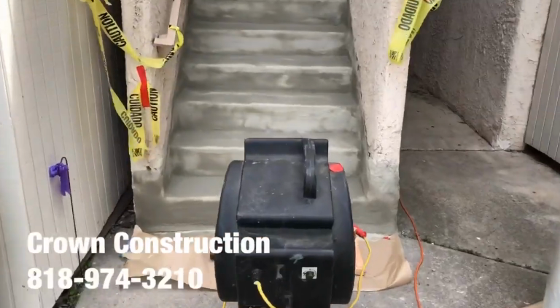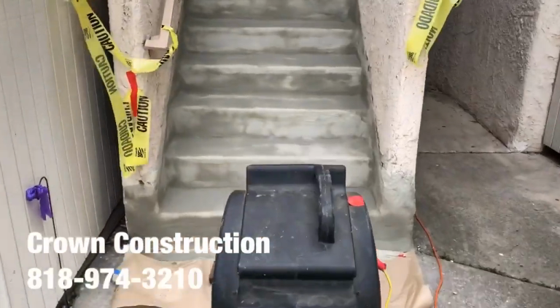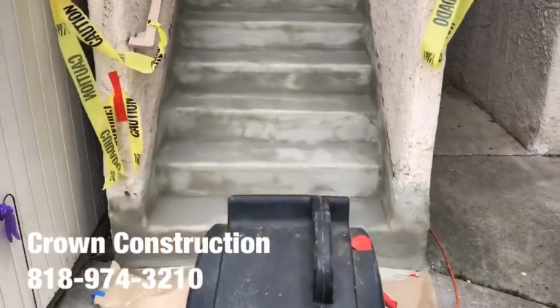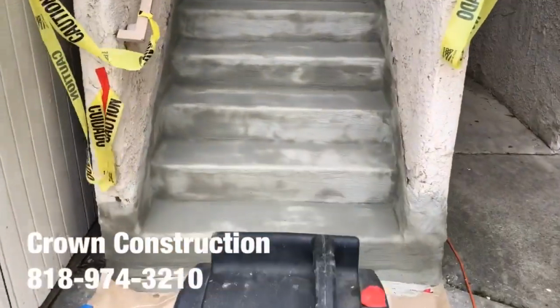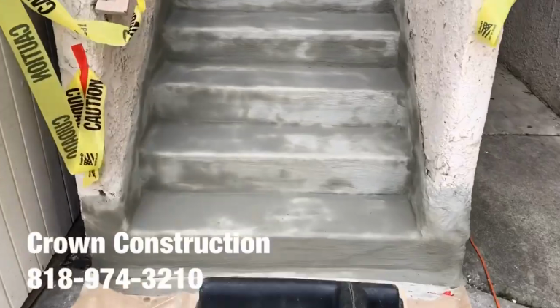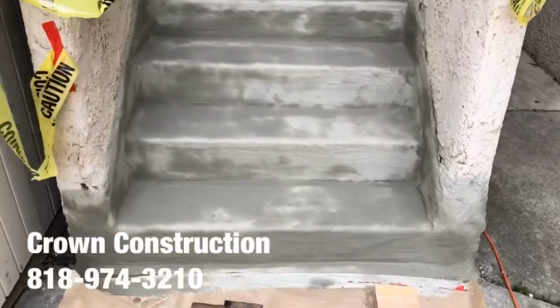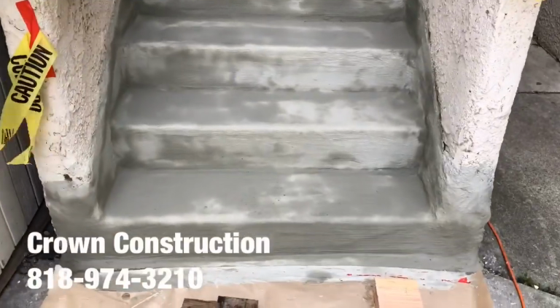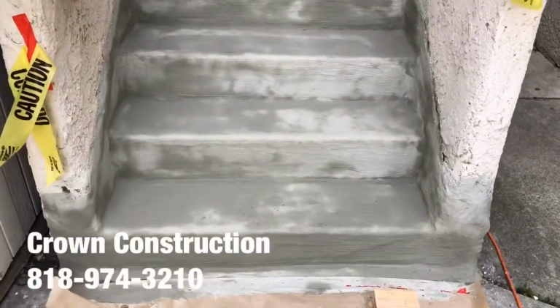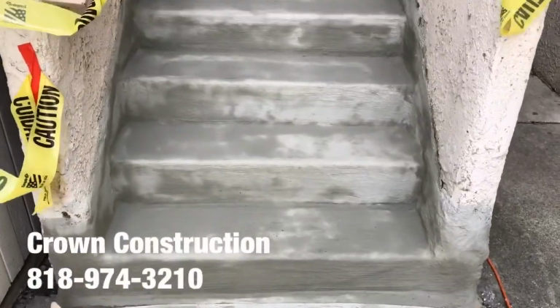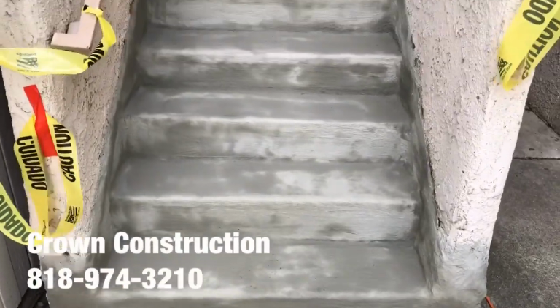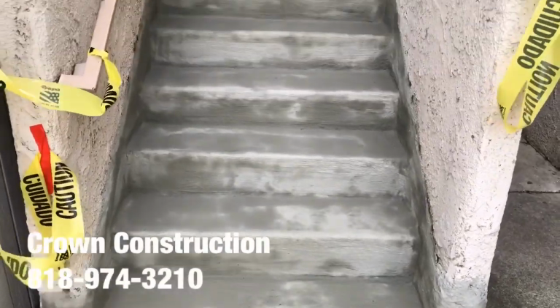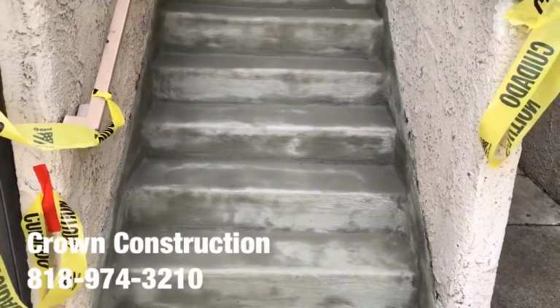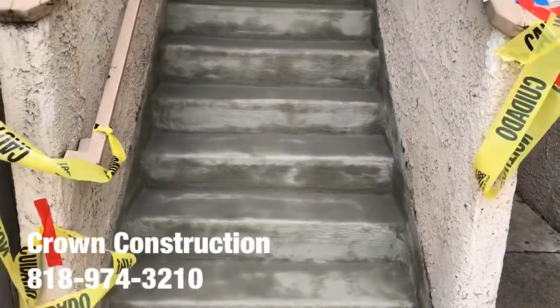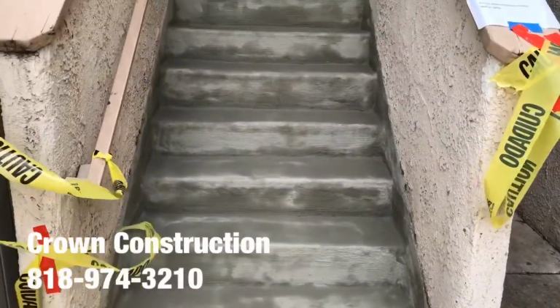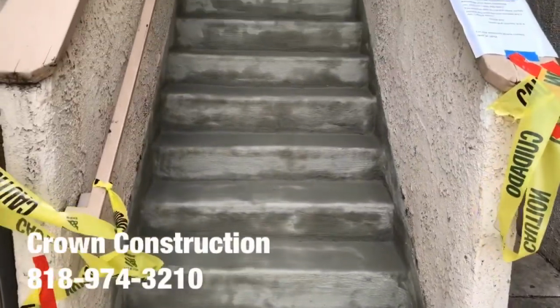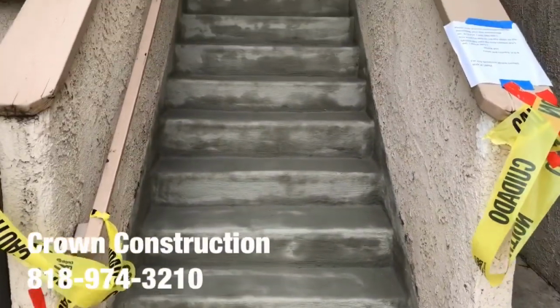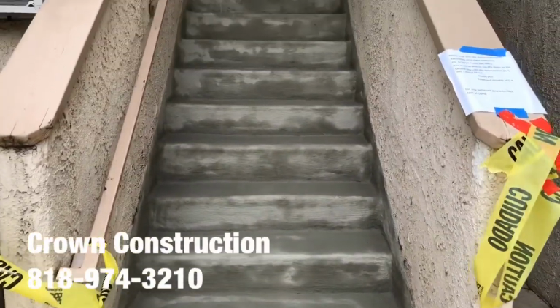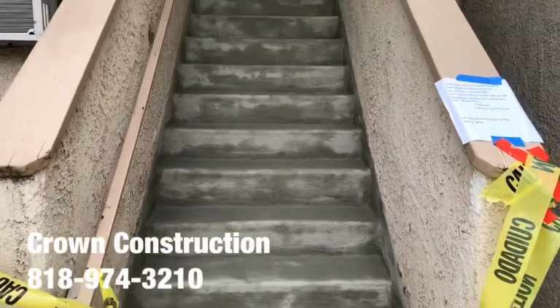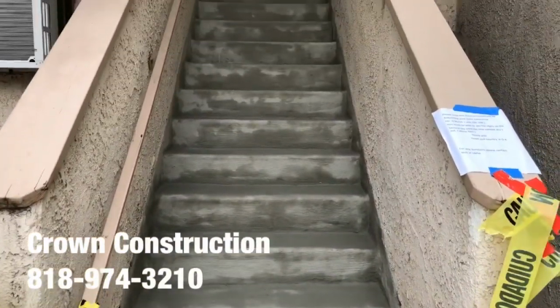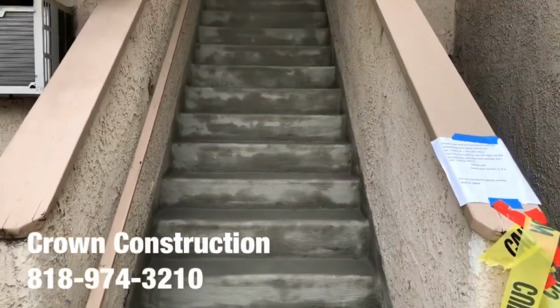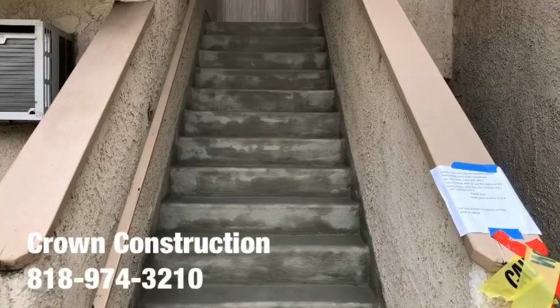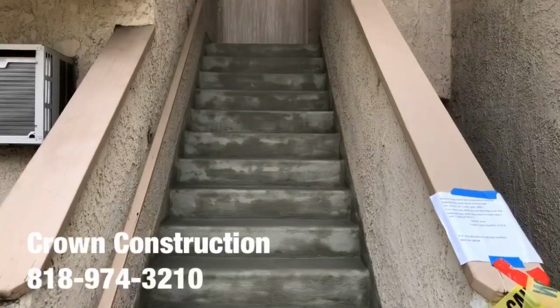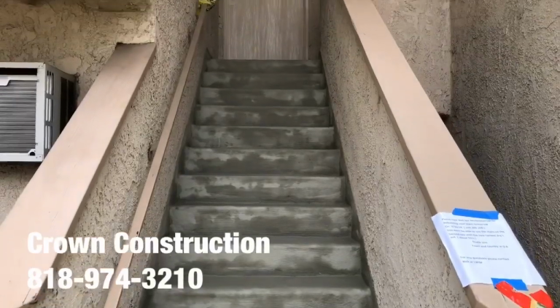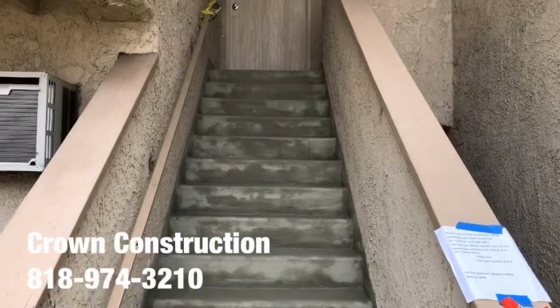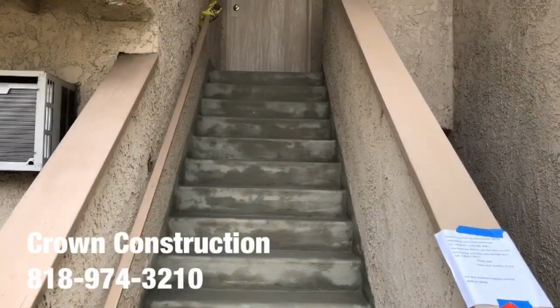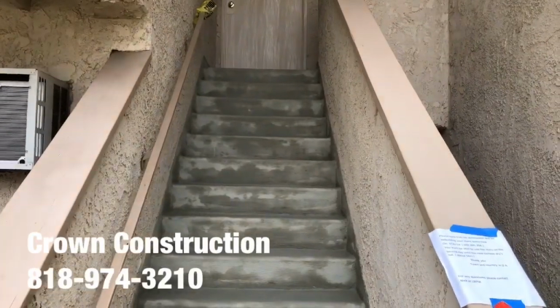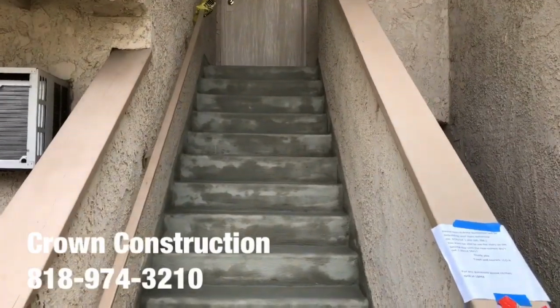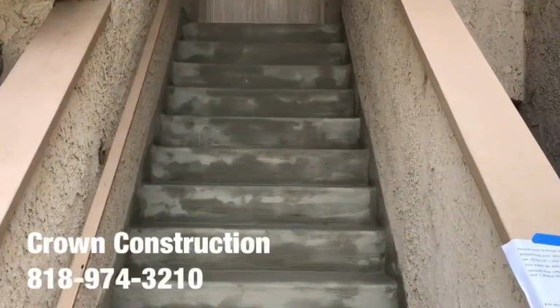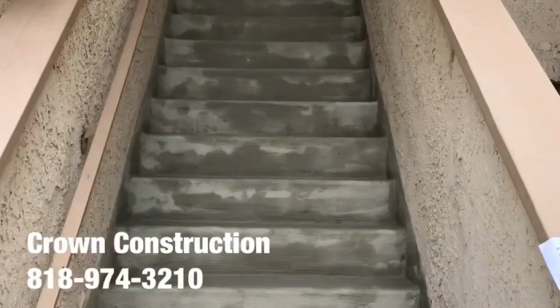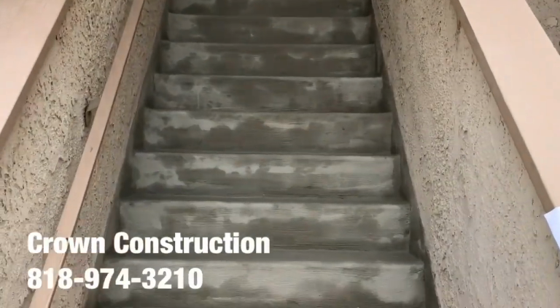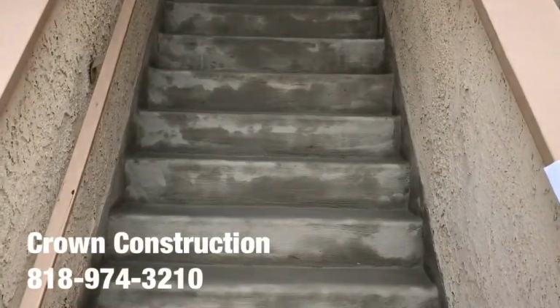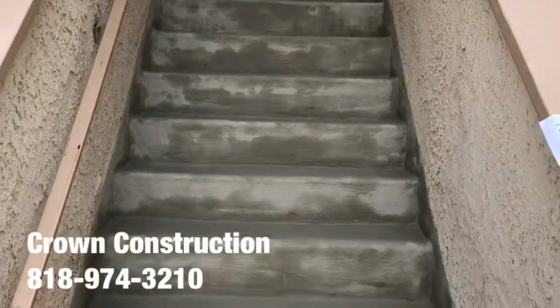This is what it looks like. We have the actual cement going on. This is right before the actual waterproofing material is applied.